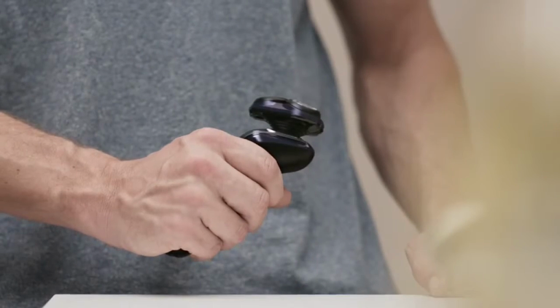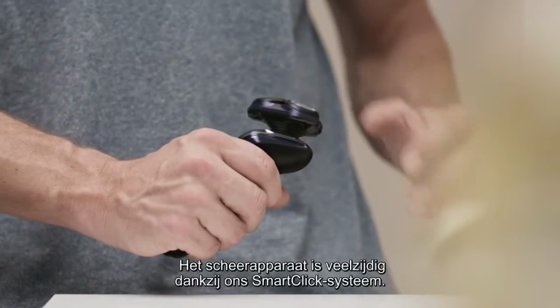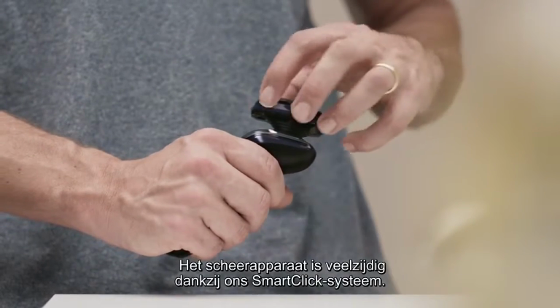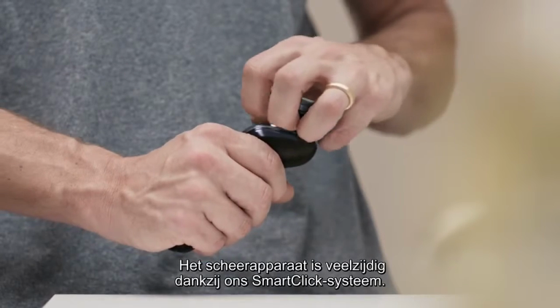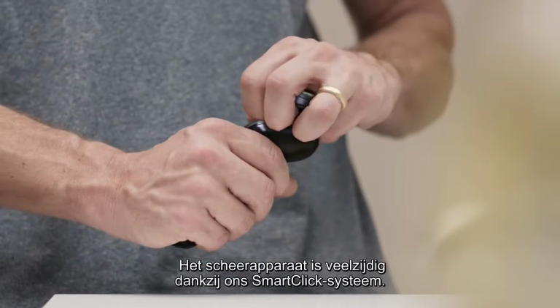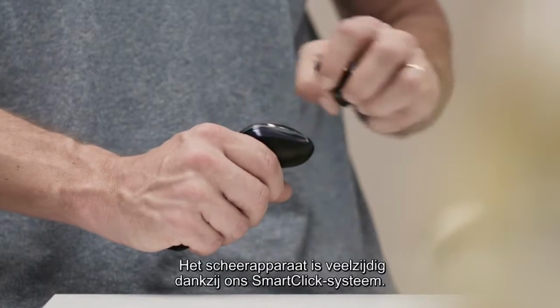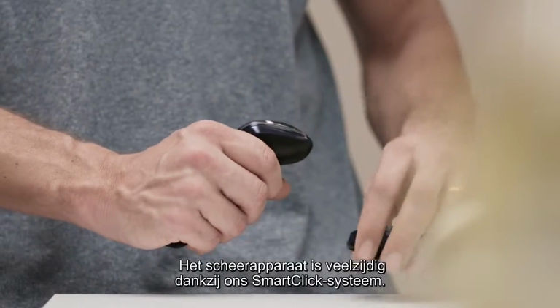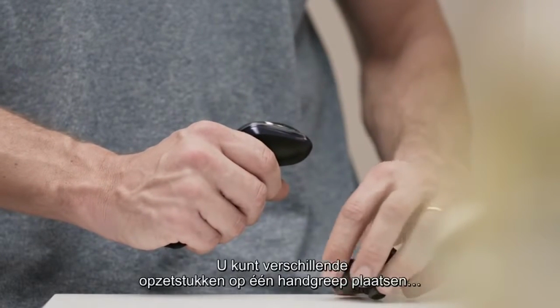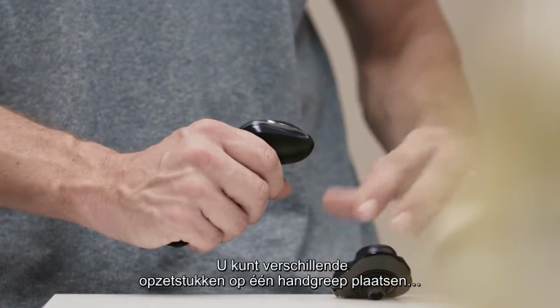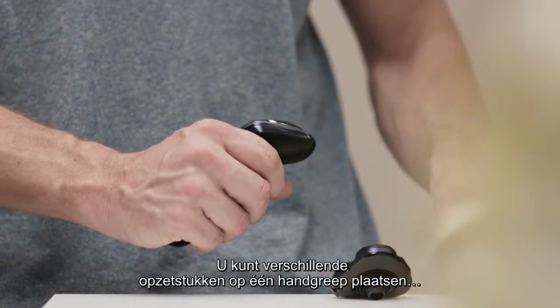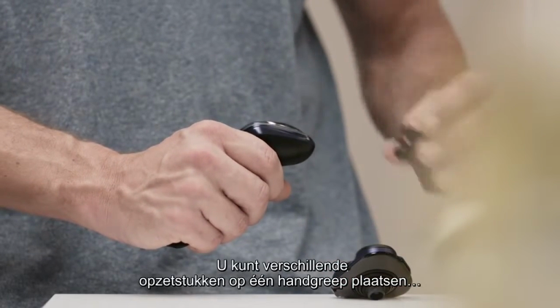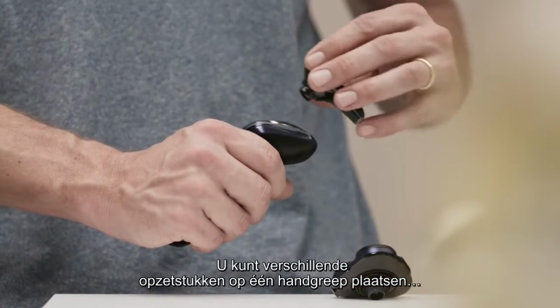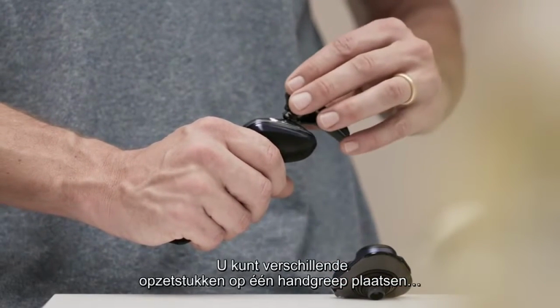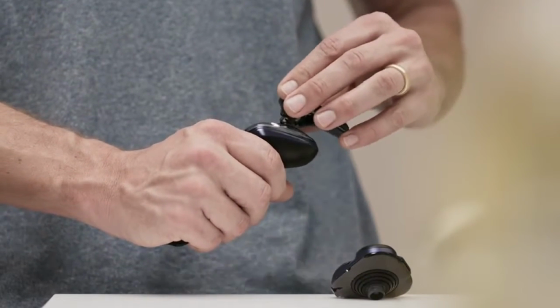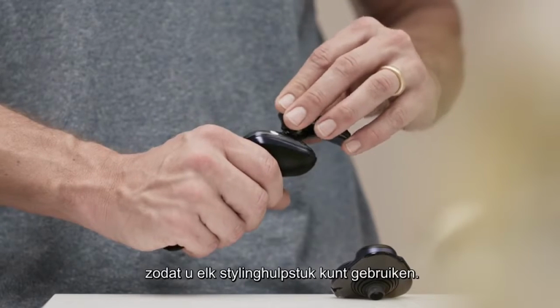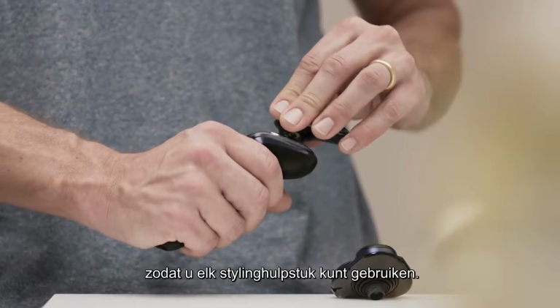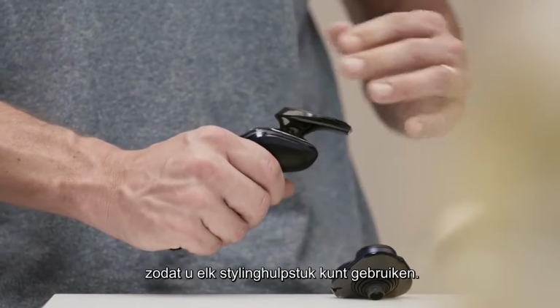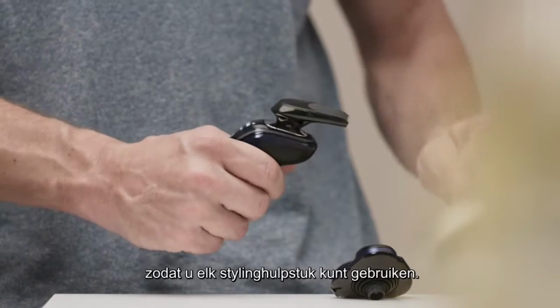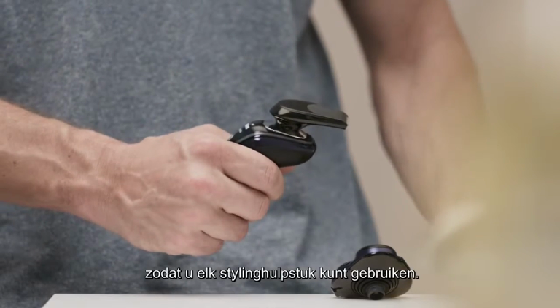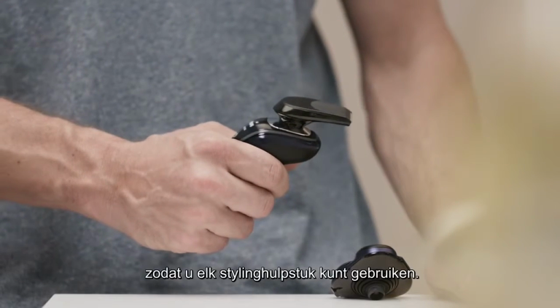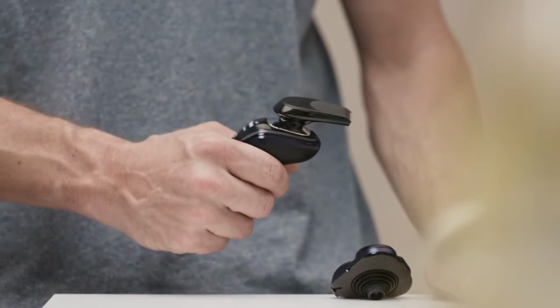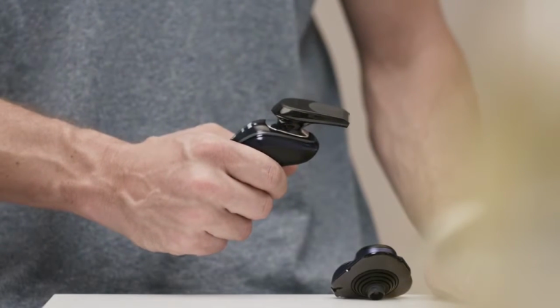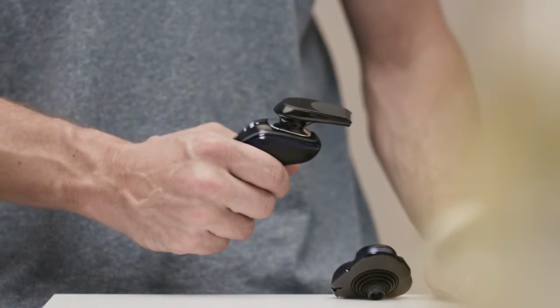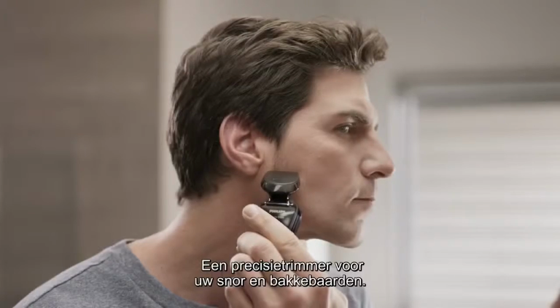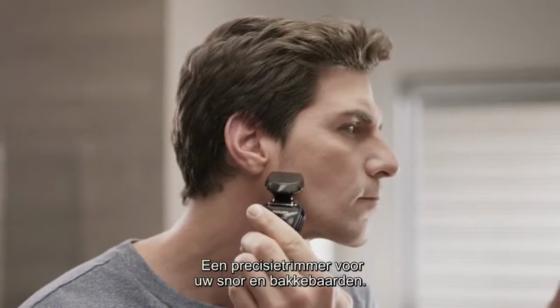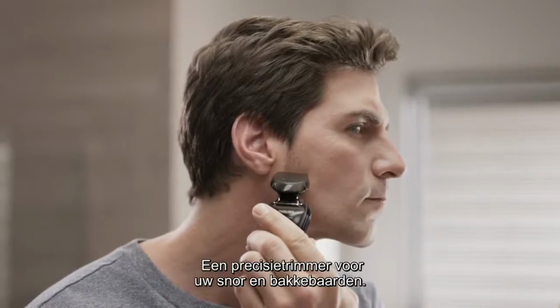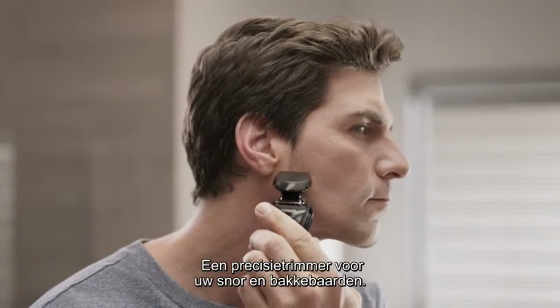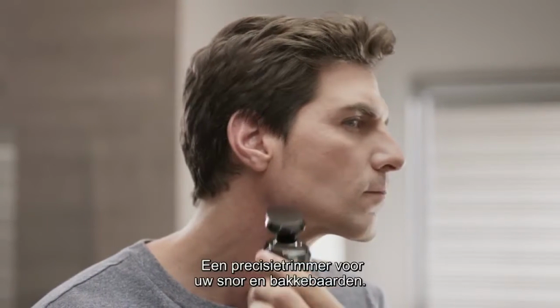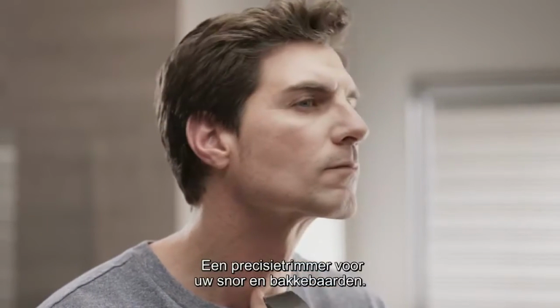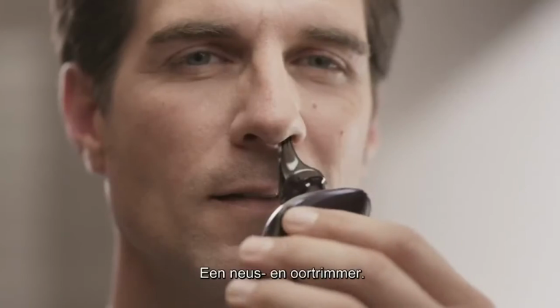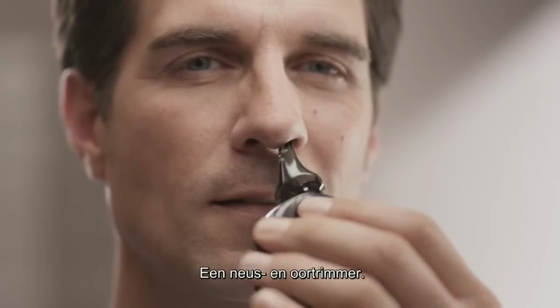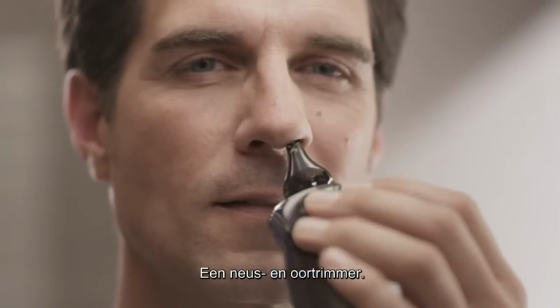We've brought versatility to your shaver with our SmartClick system. It allows you to connect different attachments onto the same handle, so you can have every styling tool you'll ever need — a precision trimmer for your mustache and sideburns, and a nose and ear trimmer.